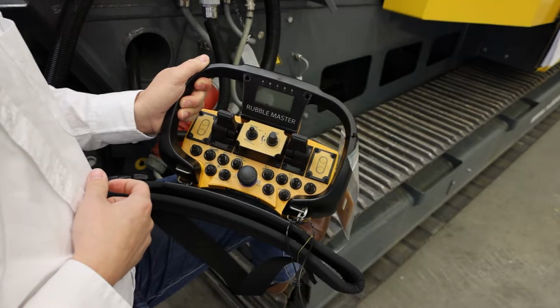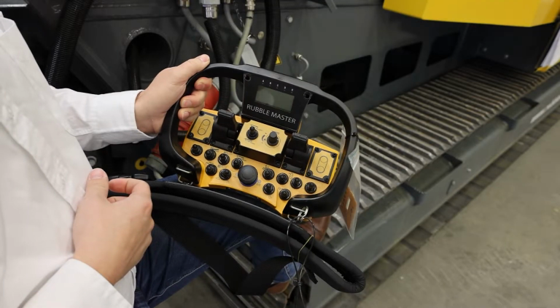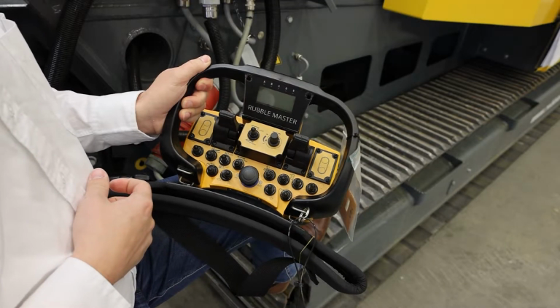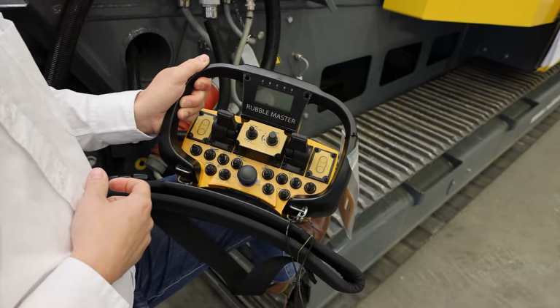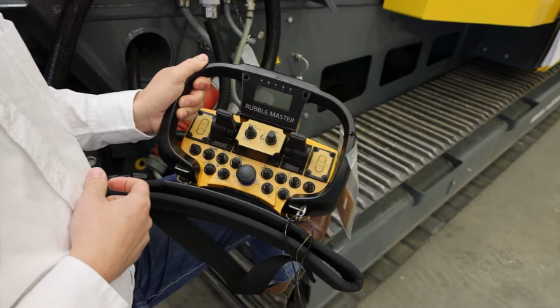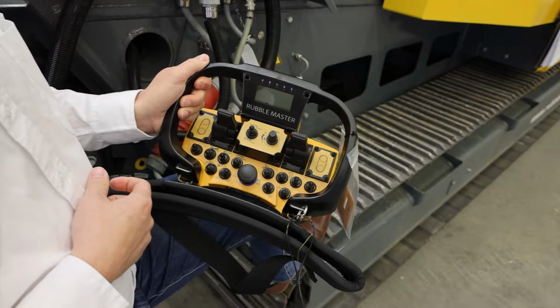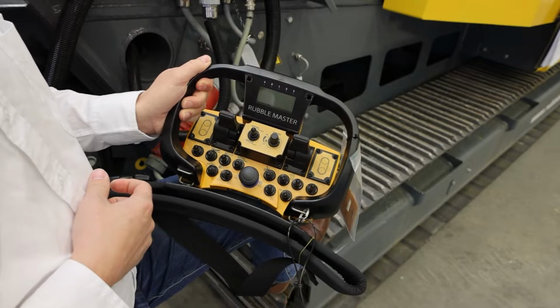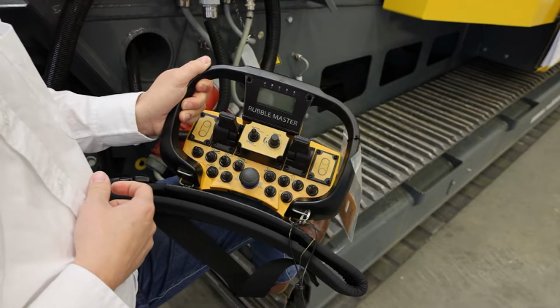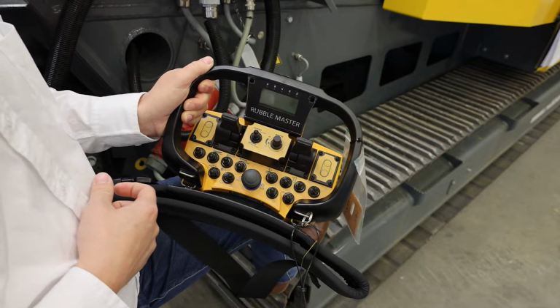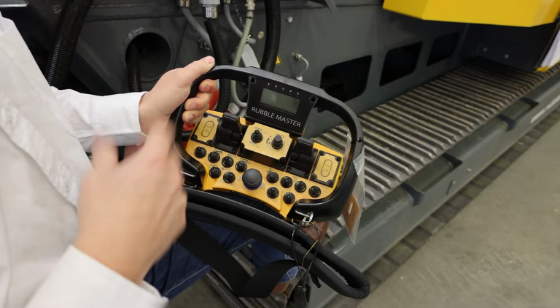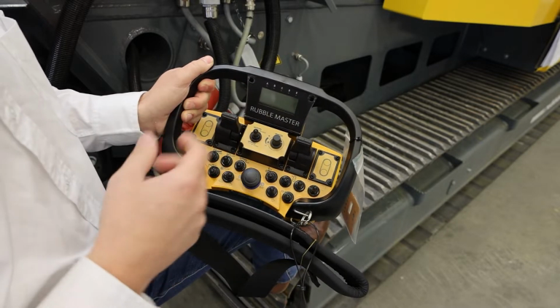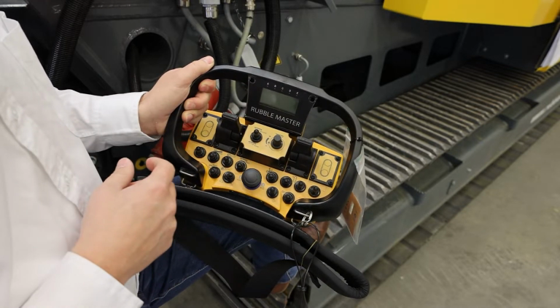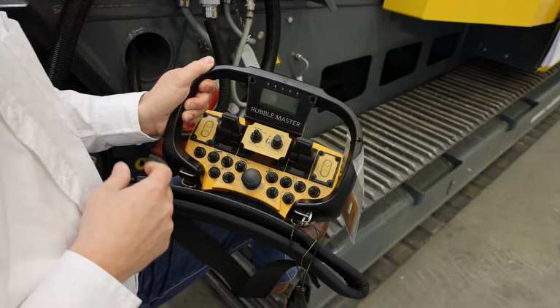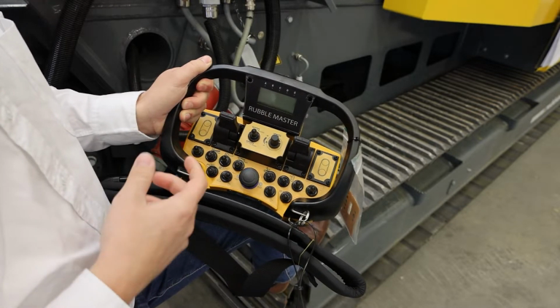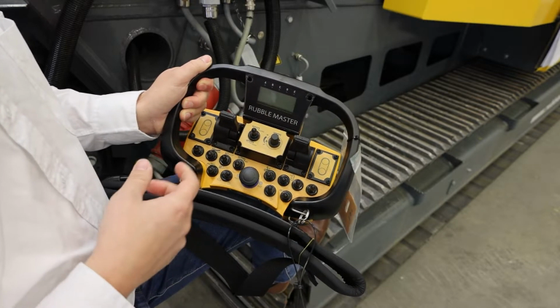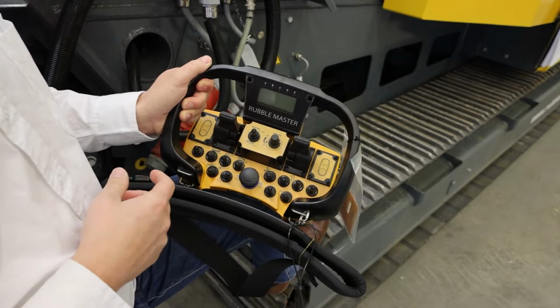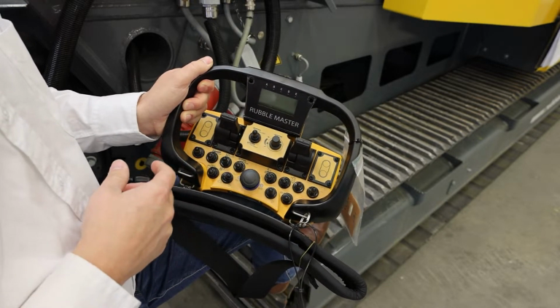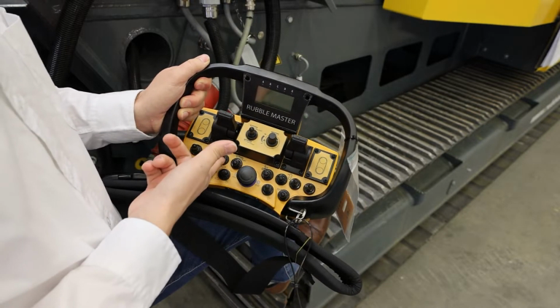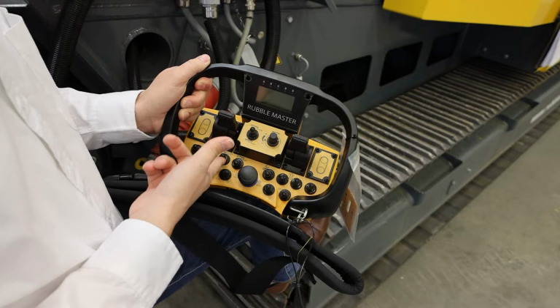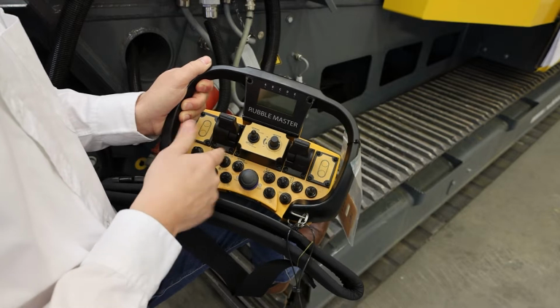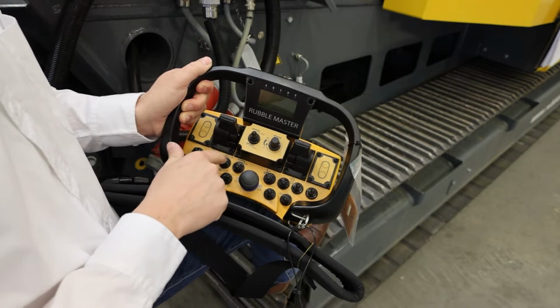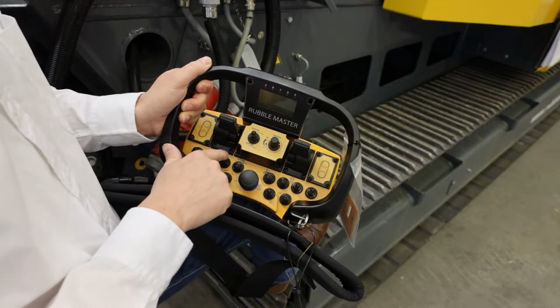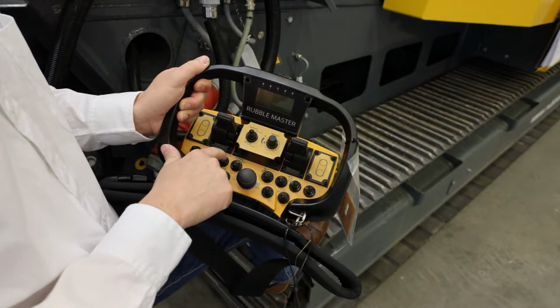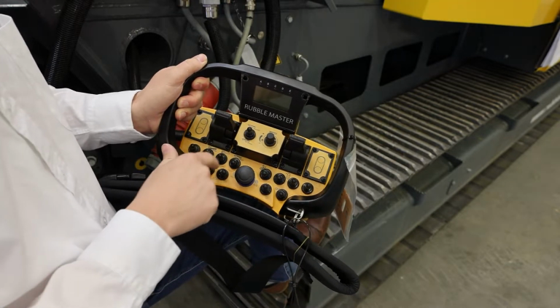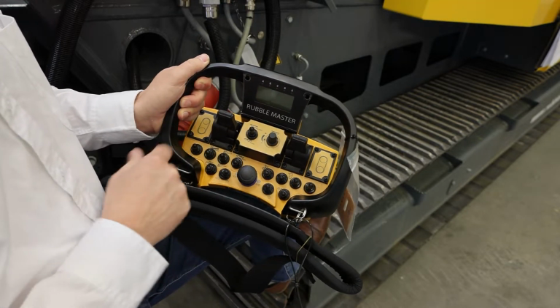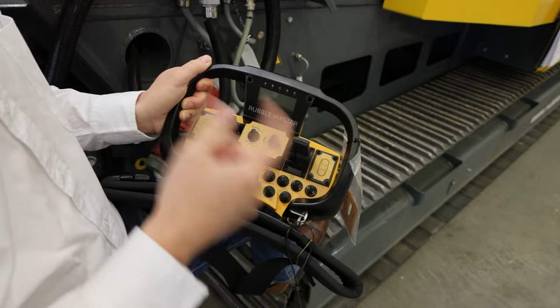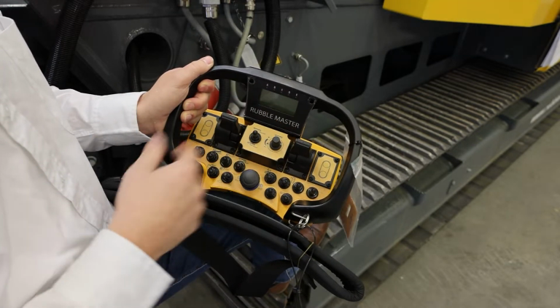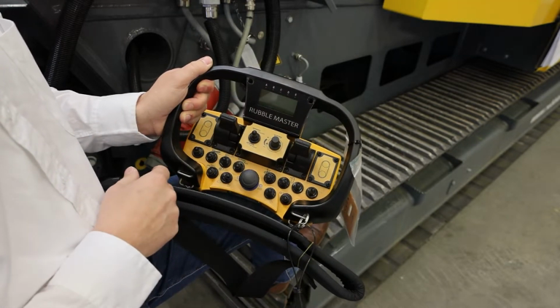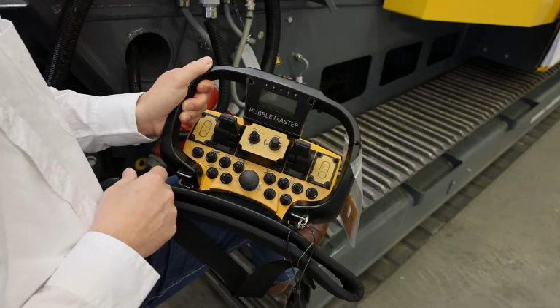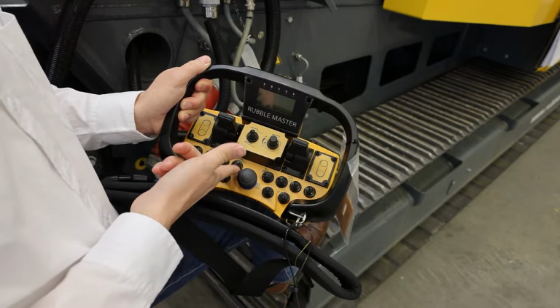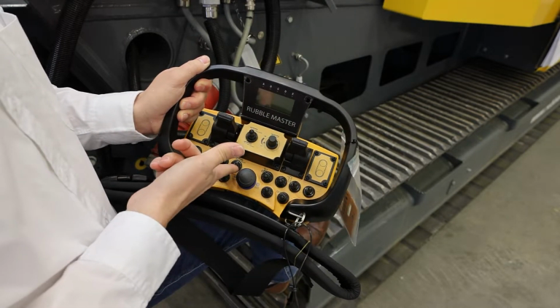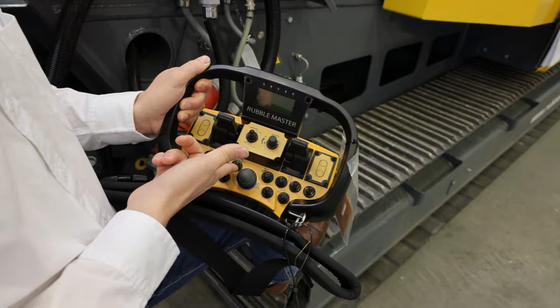Going through the buttons from left to right: on the left we have the main conveyor on/off, which will start all conveyors in the correct sequence so that you don't create any spillages or blockages. Next is your magnet conveyor — you can start it turning either left or right.